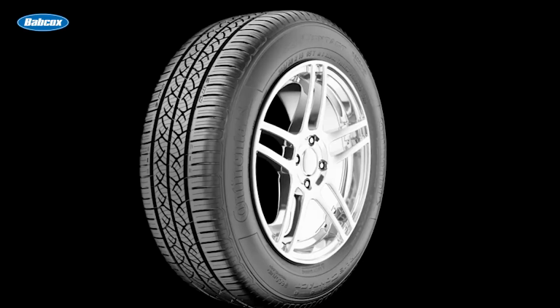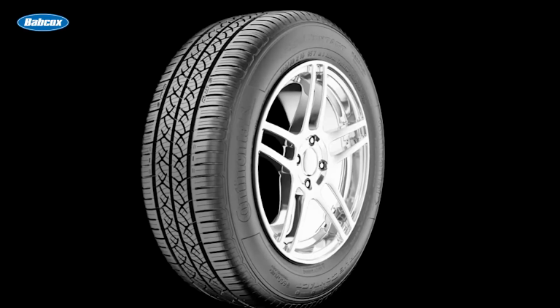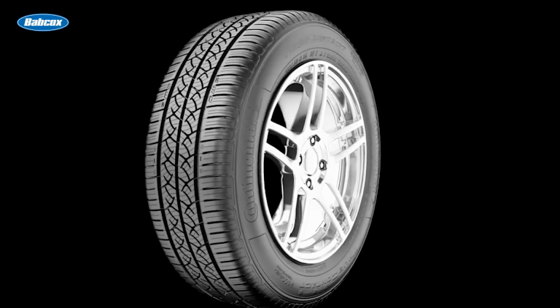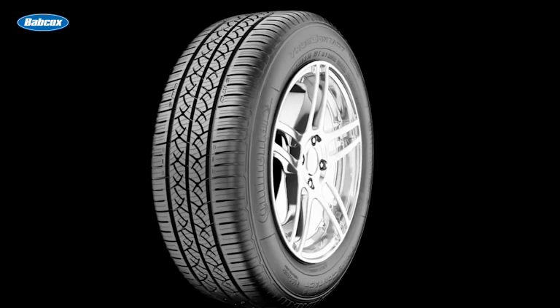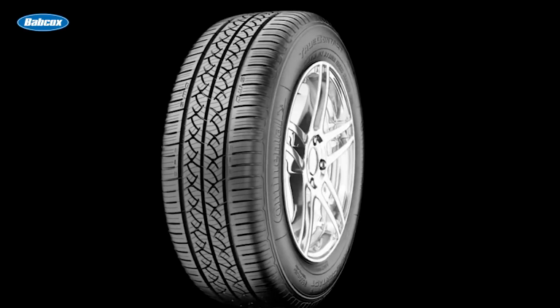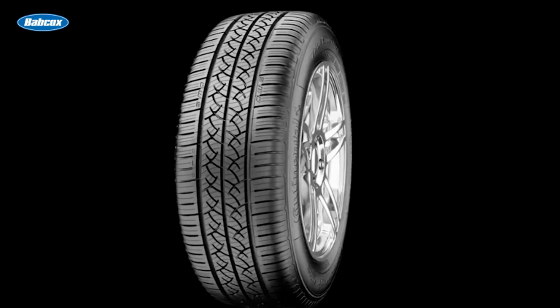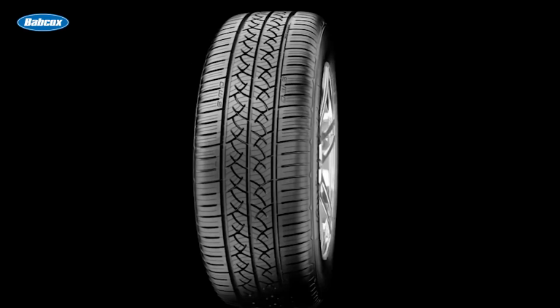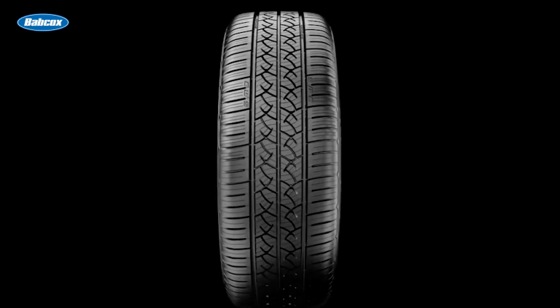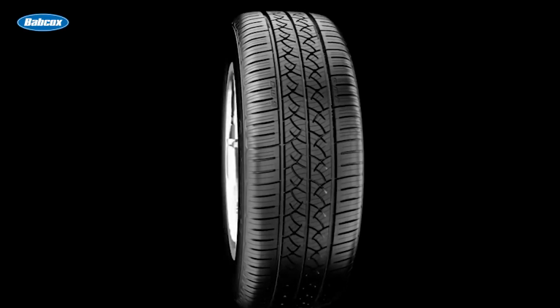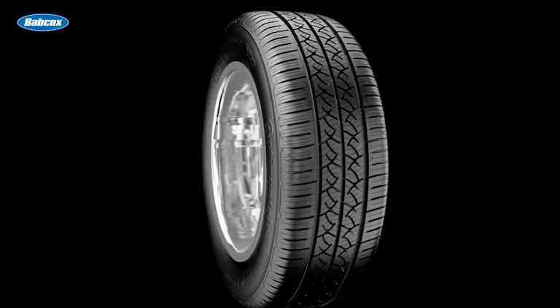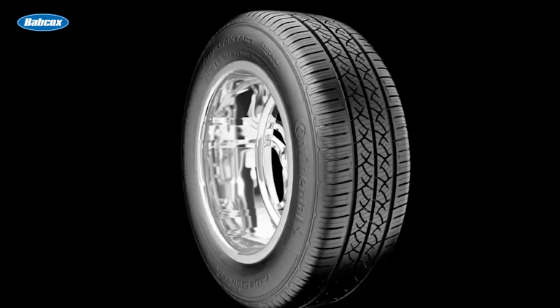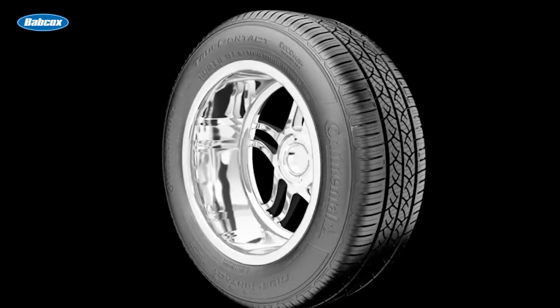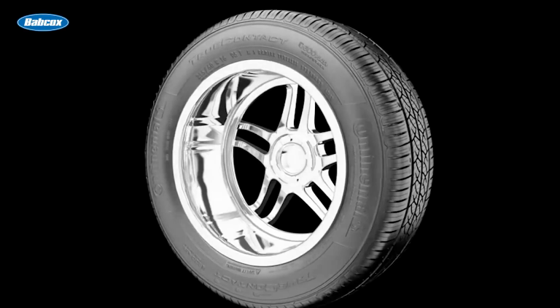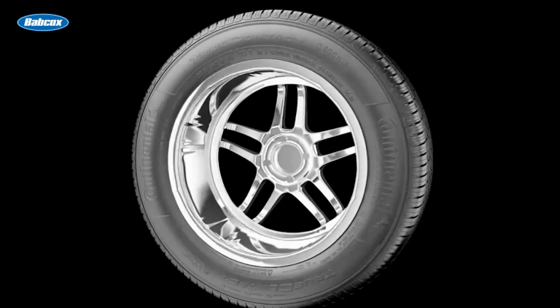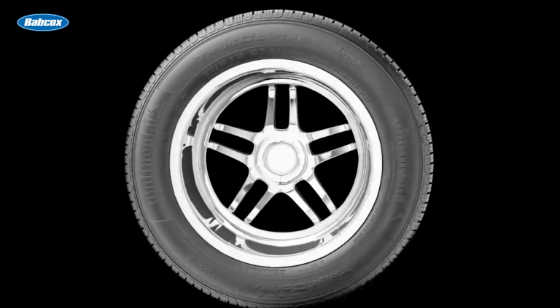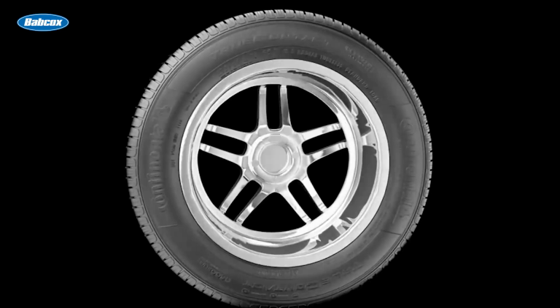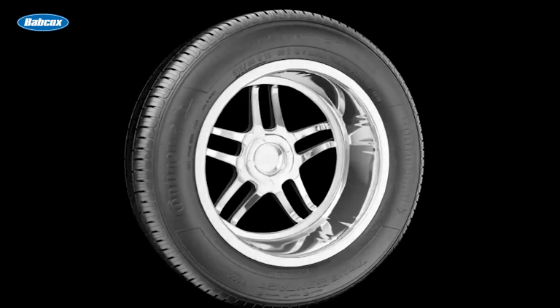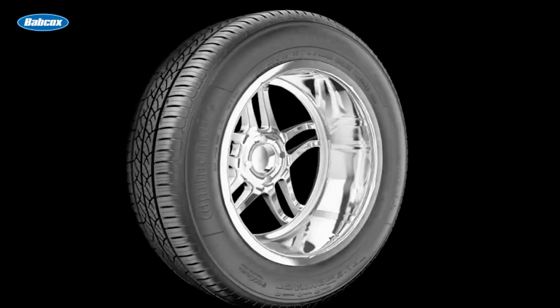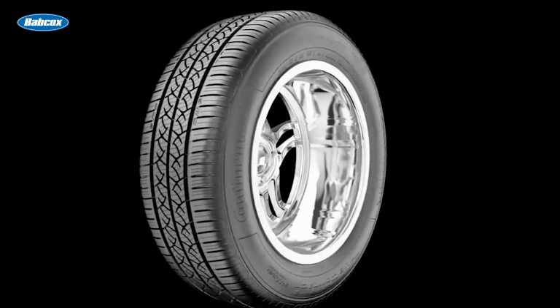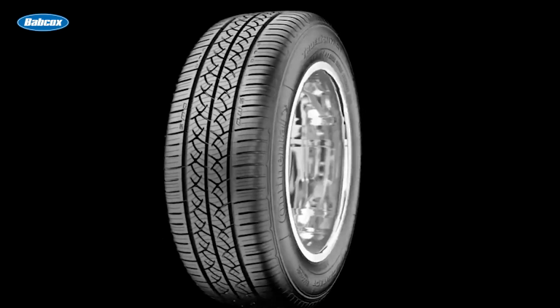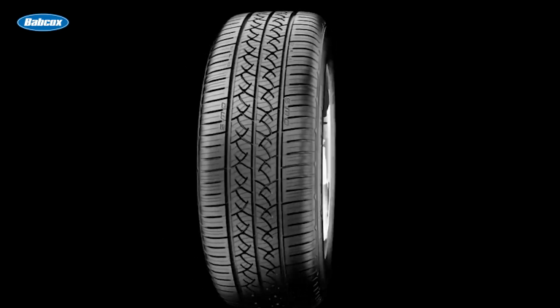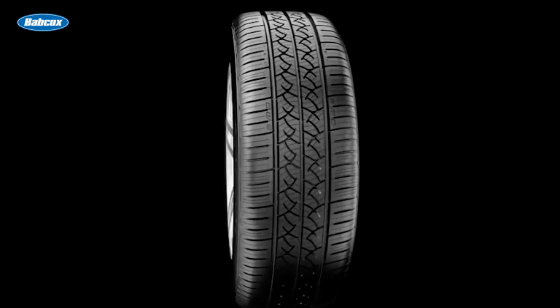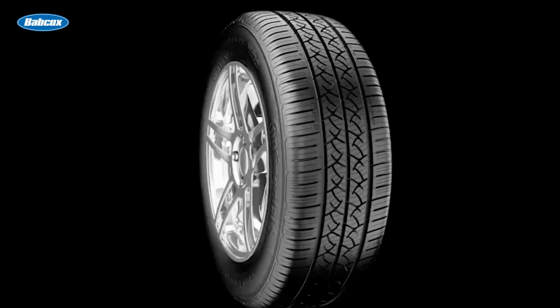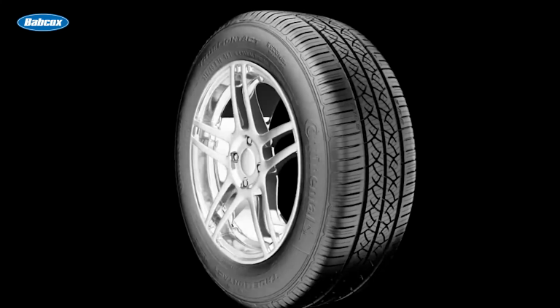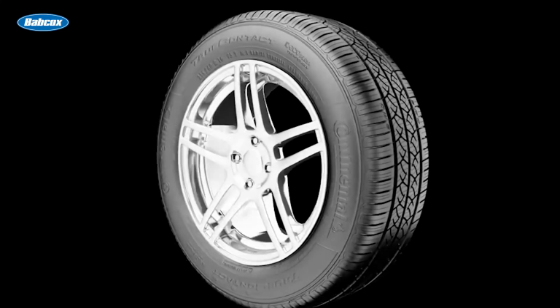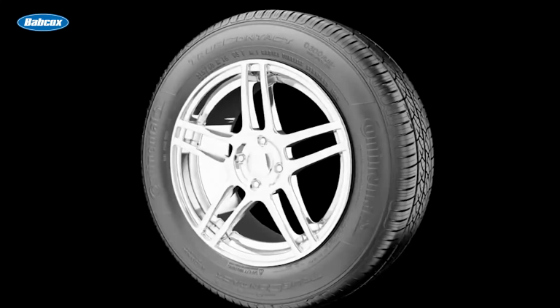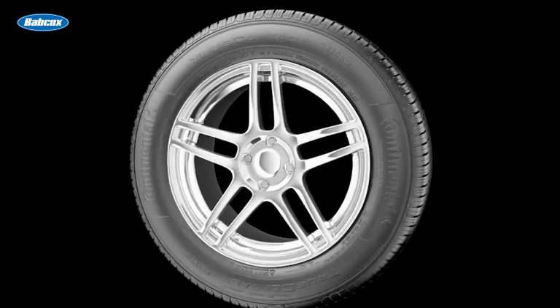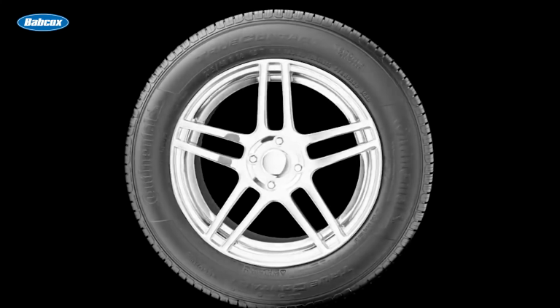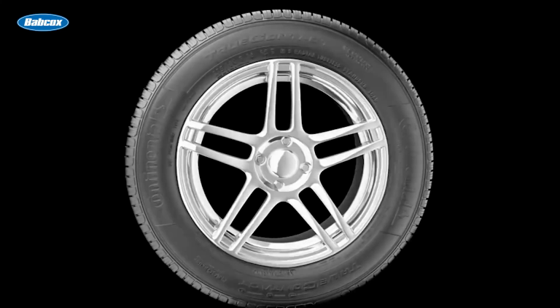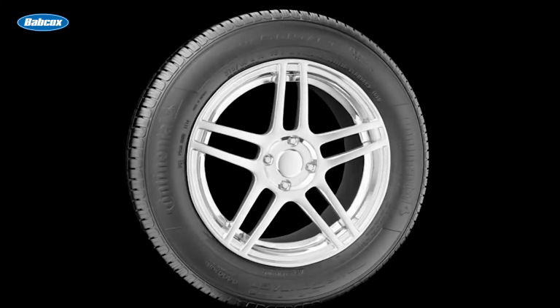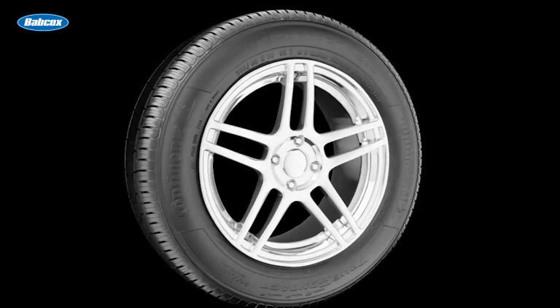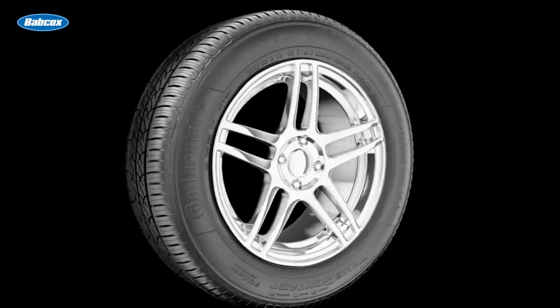In addition, the tire's compound can also impact the noise it generates. For example, the harder and stiffer the compound, the more noisy the tire may be.